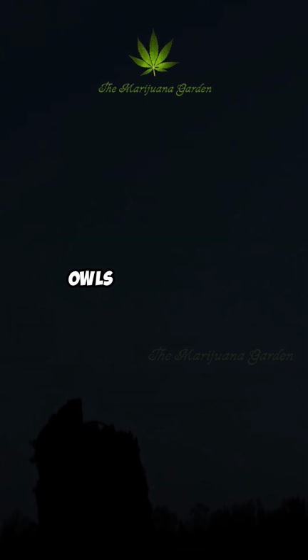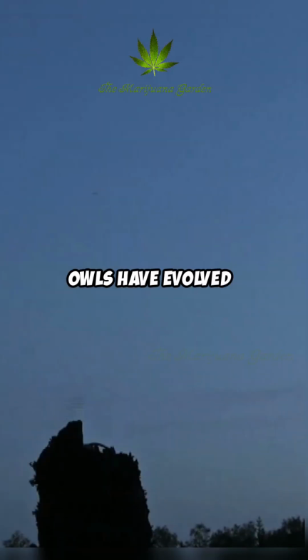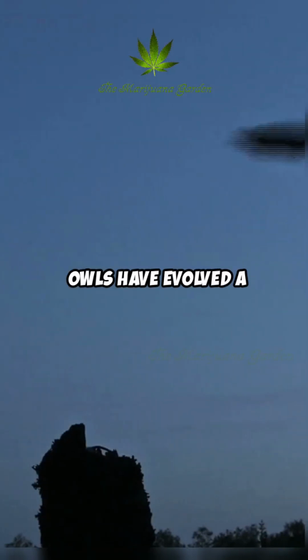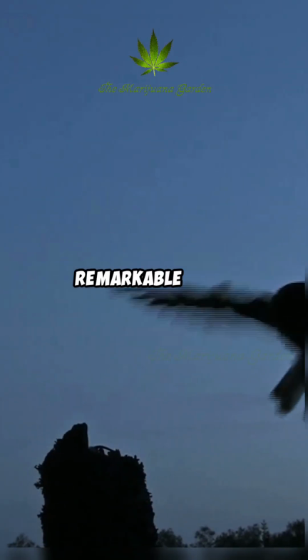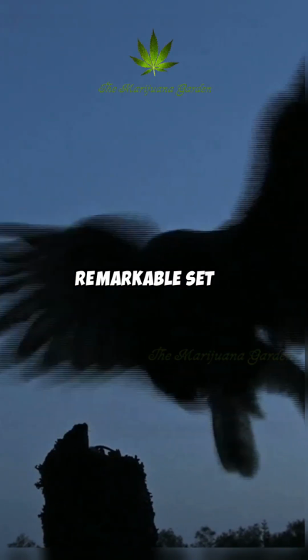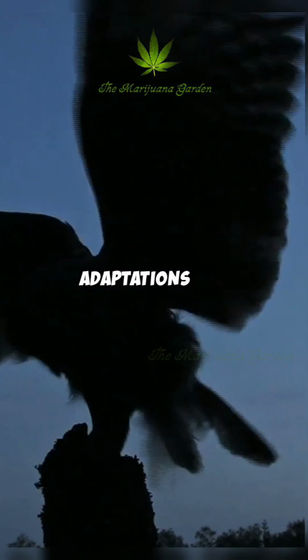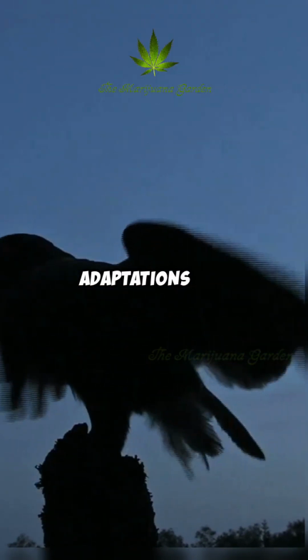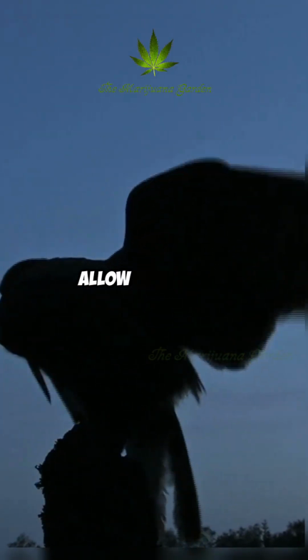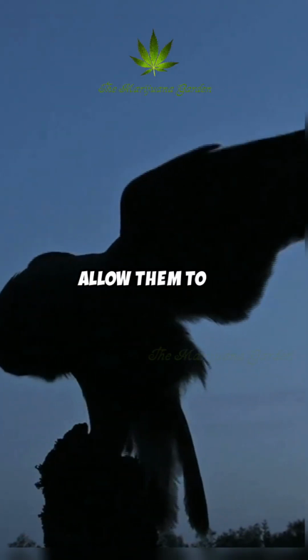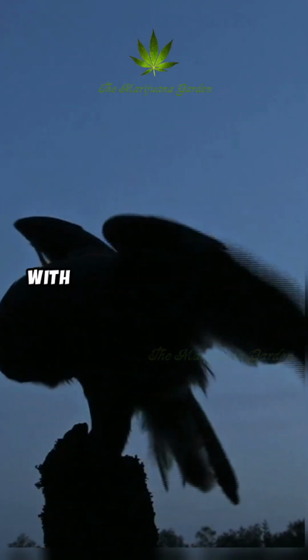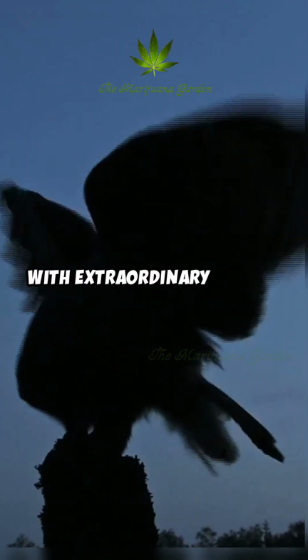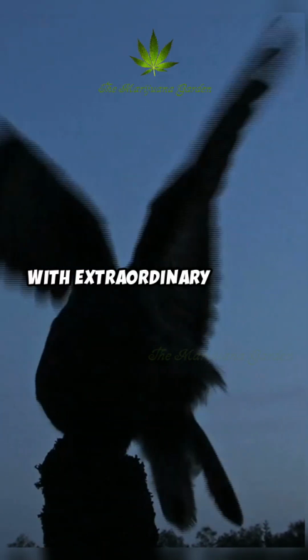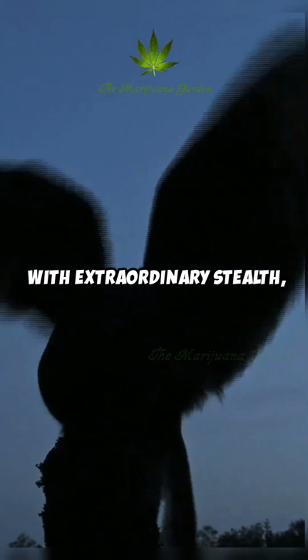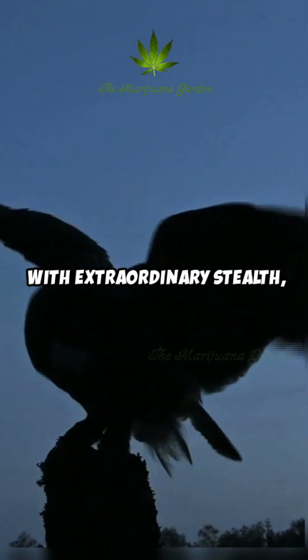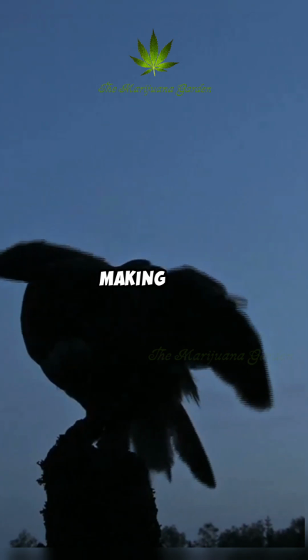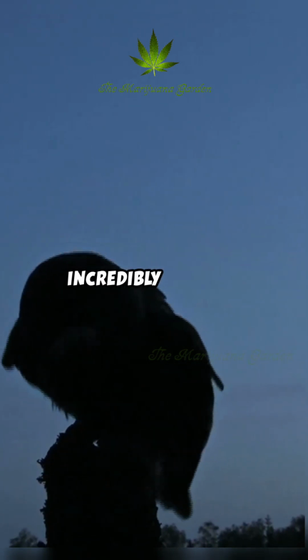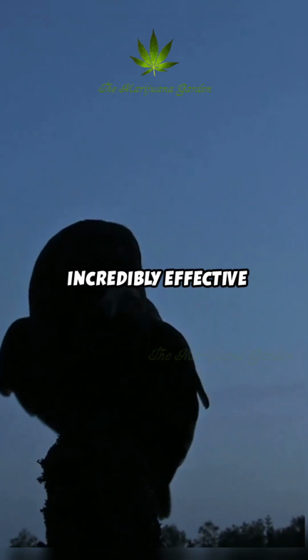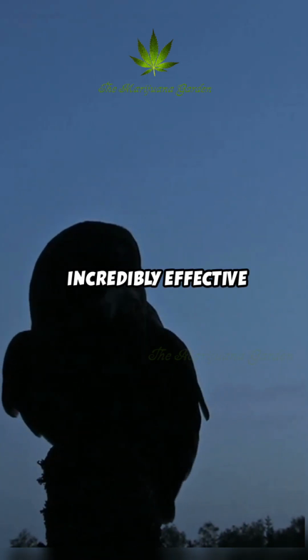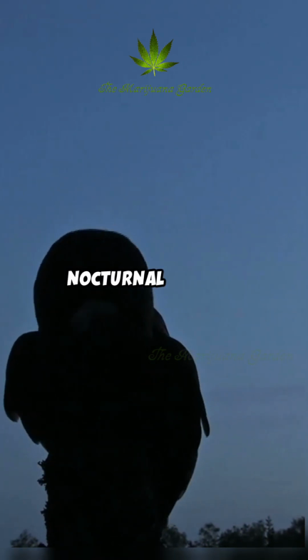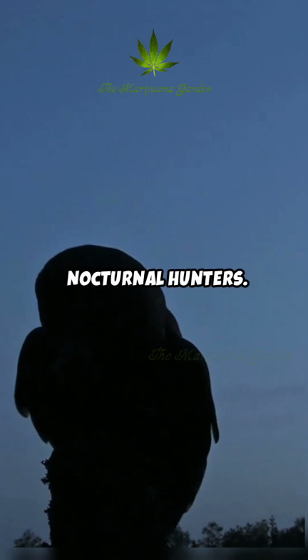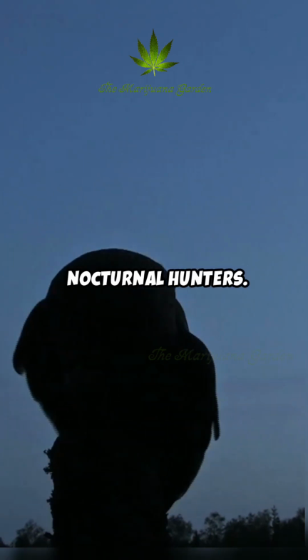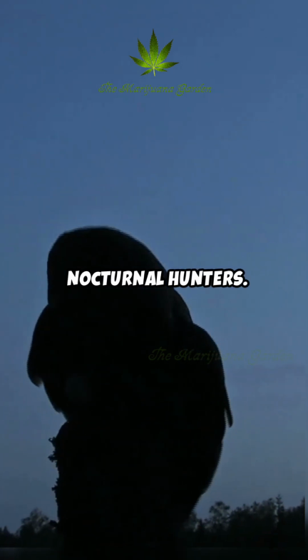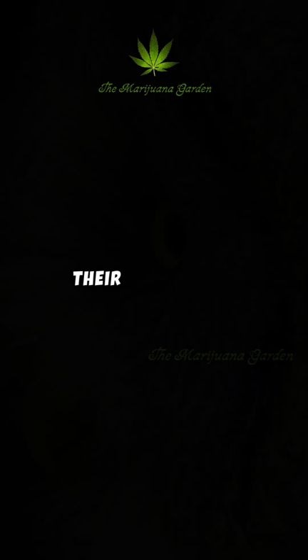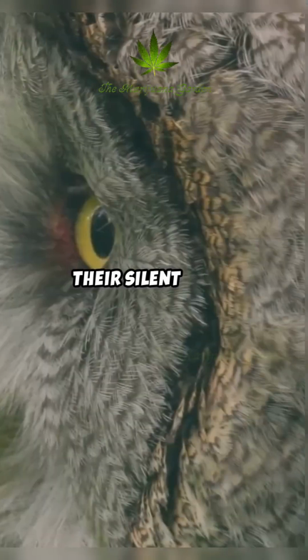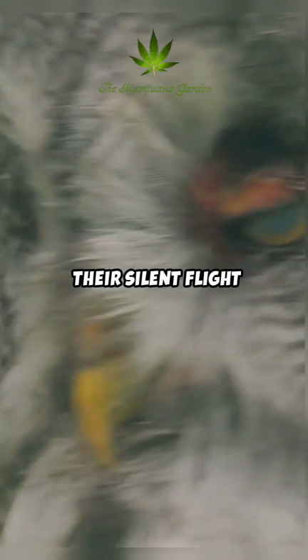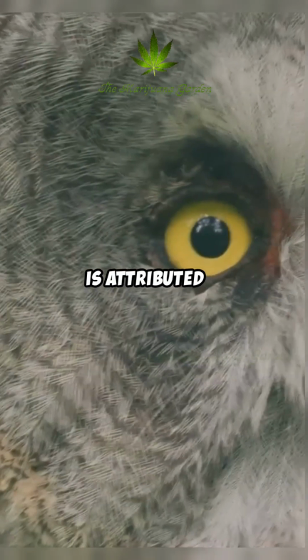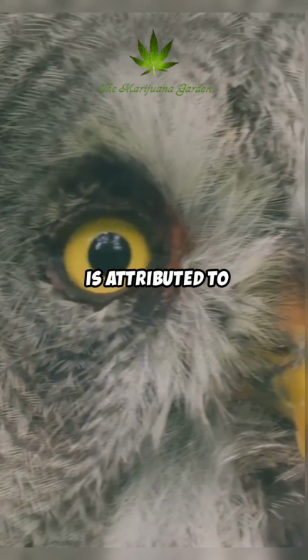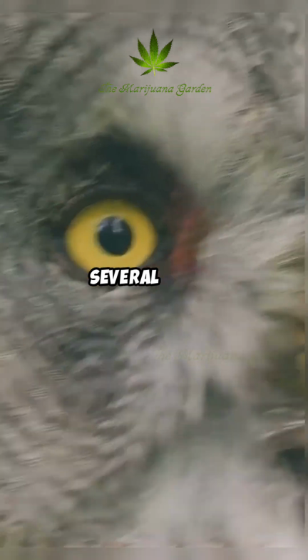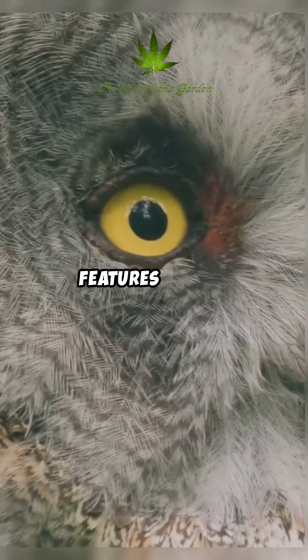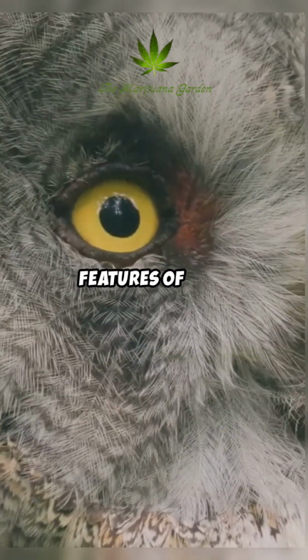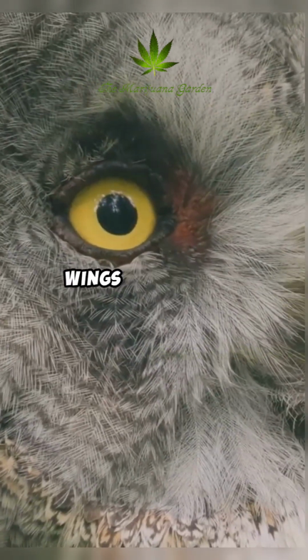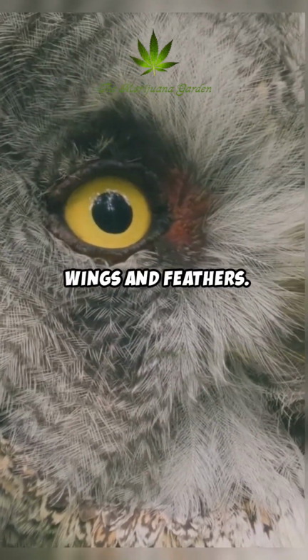Owls have evolved a remarkable set of adaptations that allow them to fly with extraordinary stealth, making them incredibly effective nocturnal hunters. Their silent flight is attributed to several unique features of their wings and feathers.